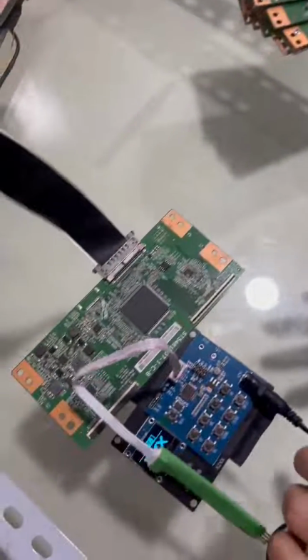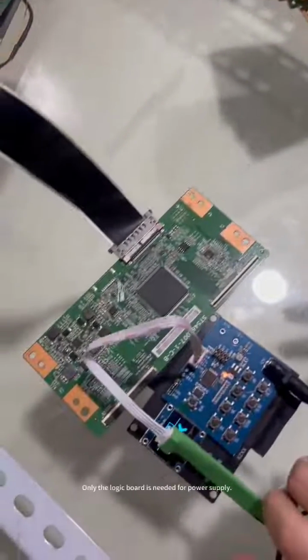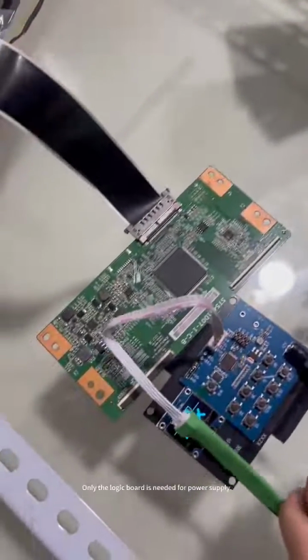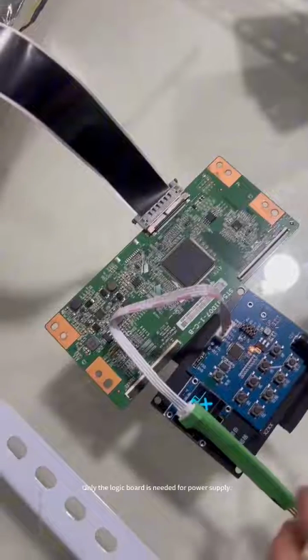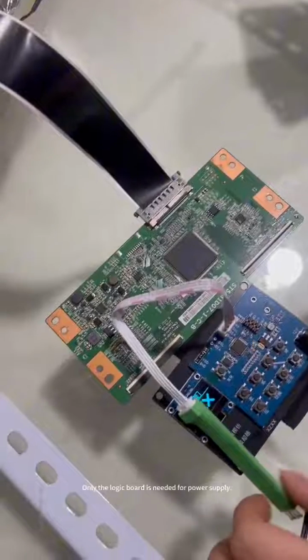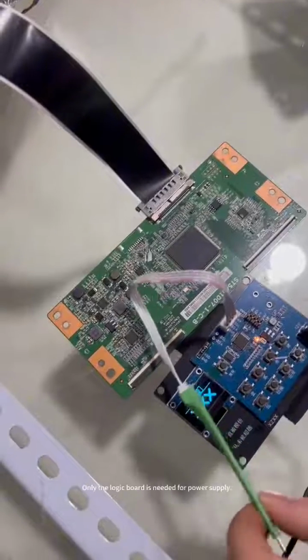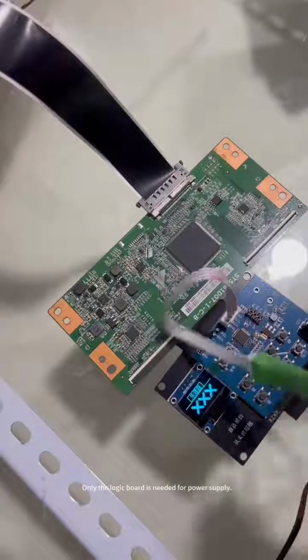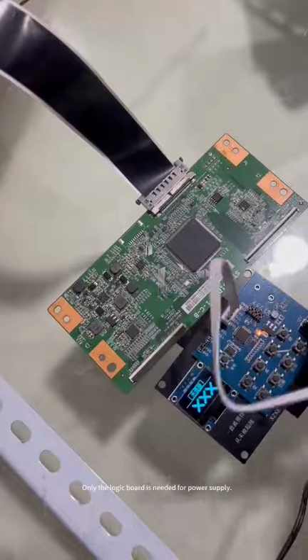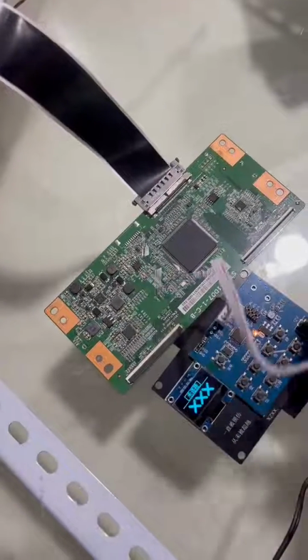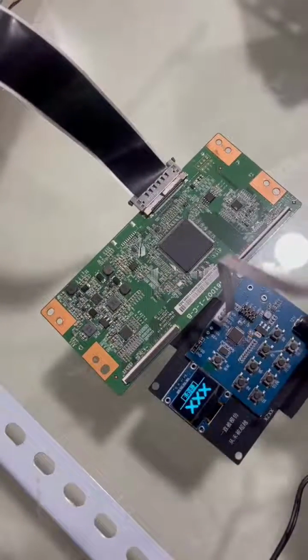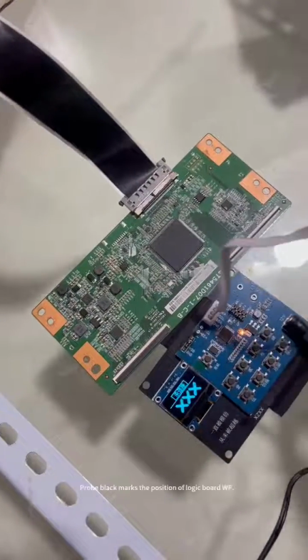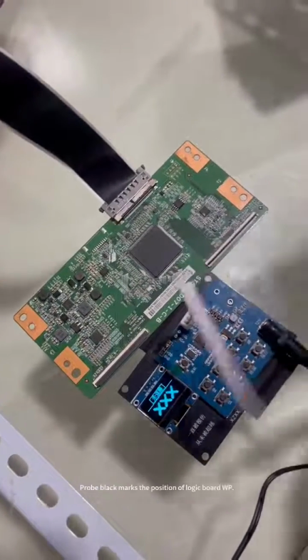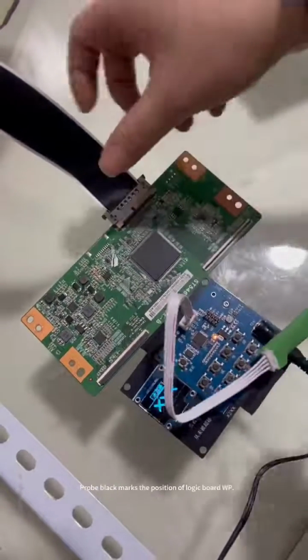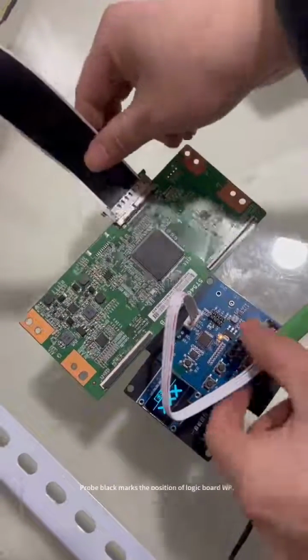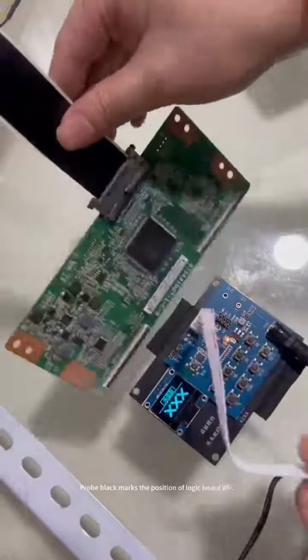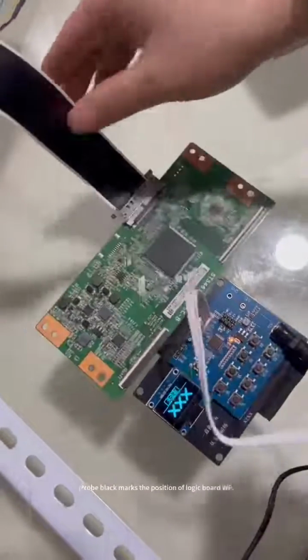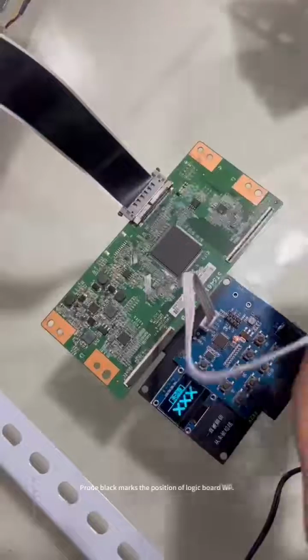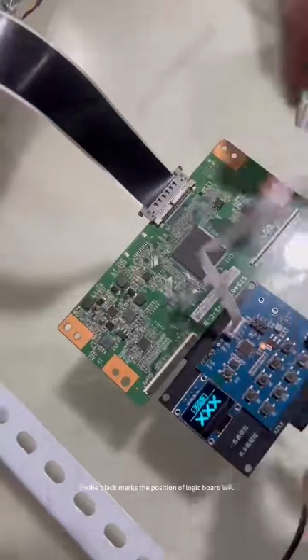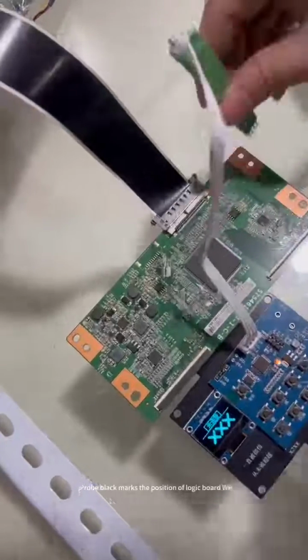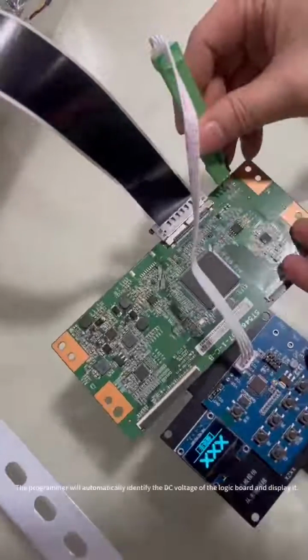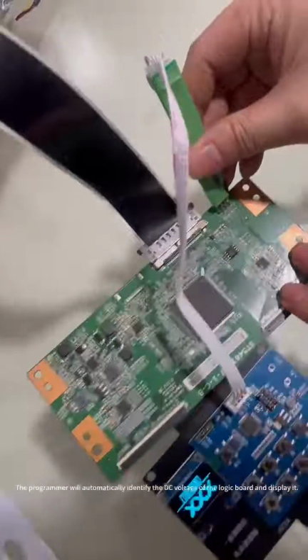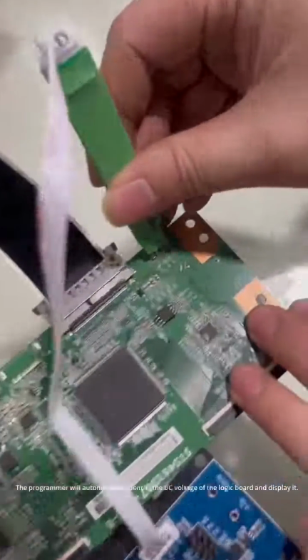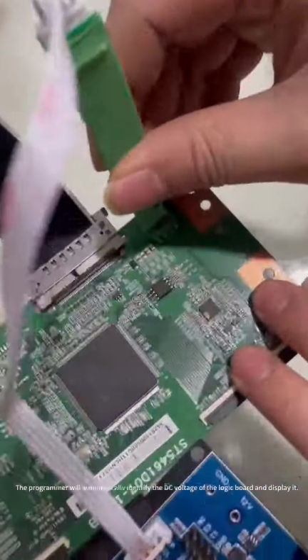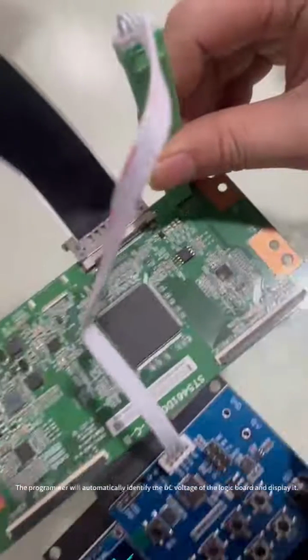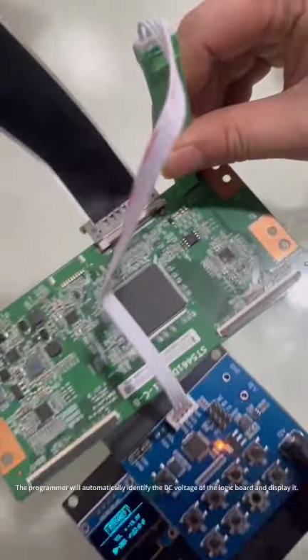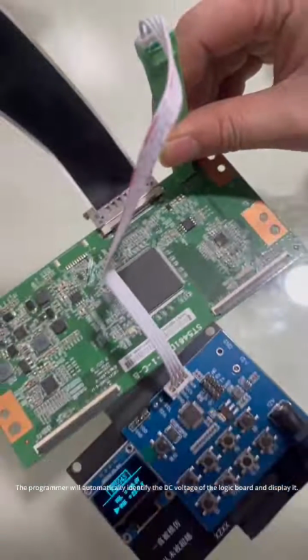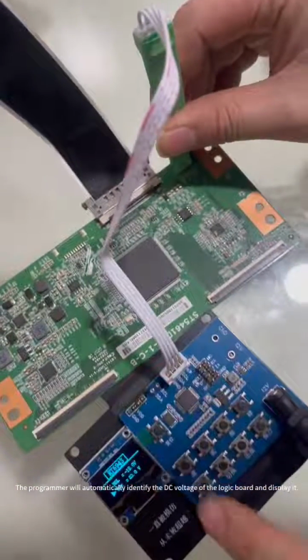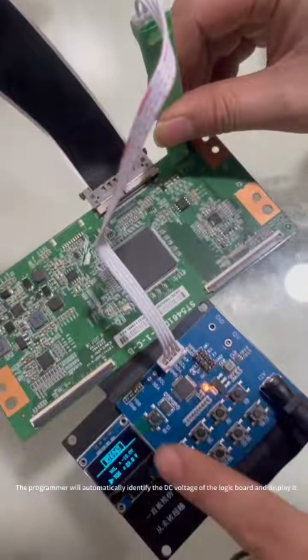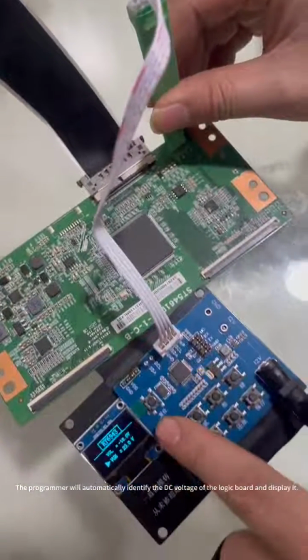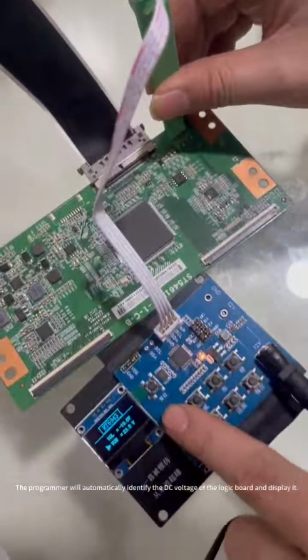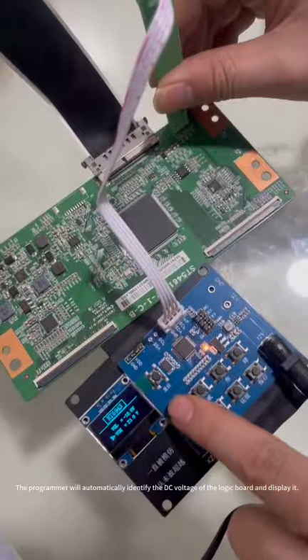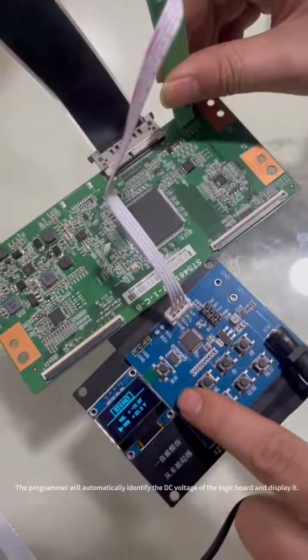Only the logic board is needed for power supply. Pro Black marks the position of the logic board WP. The programmer will automatically identify the DC voltage of the logic board and display it.